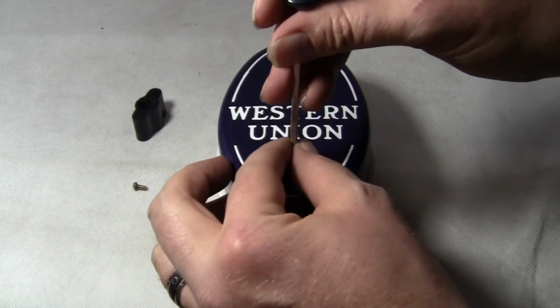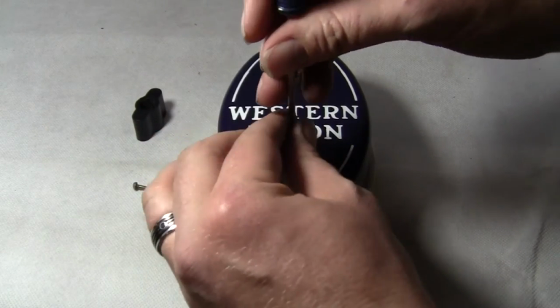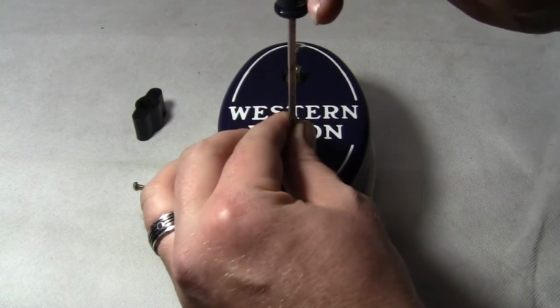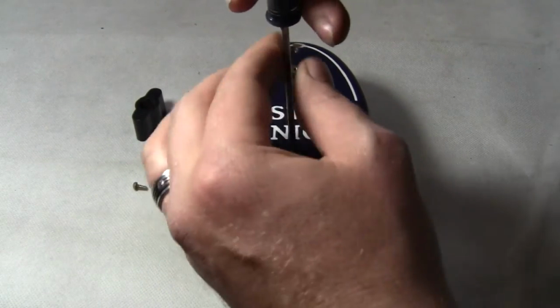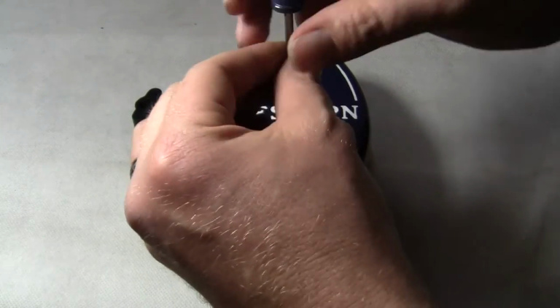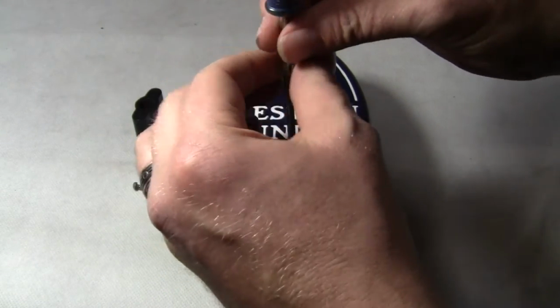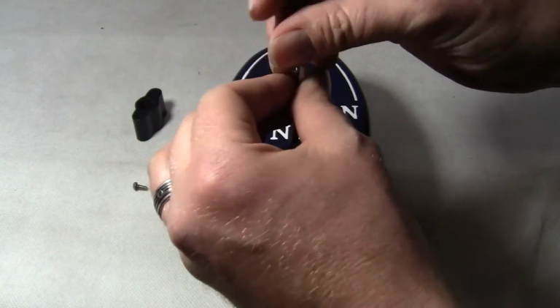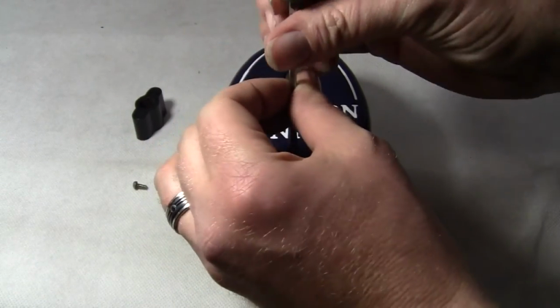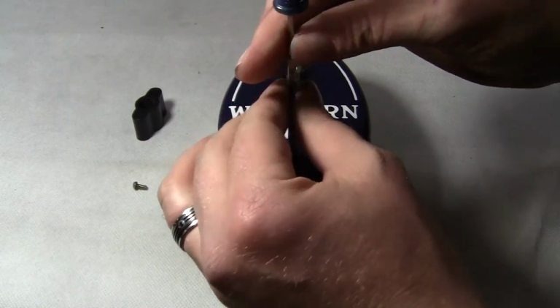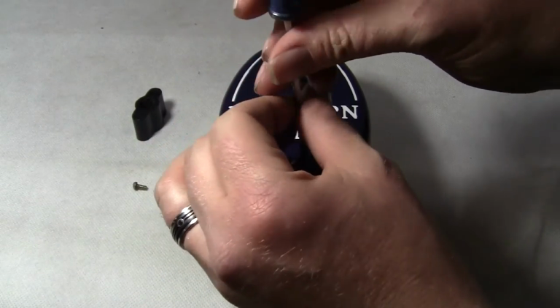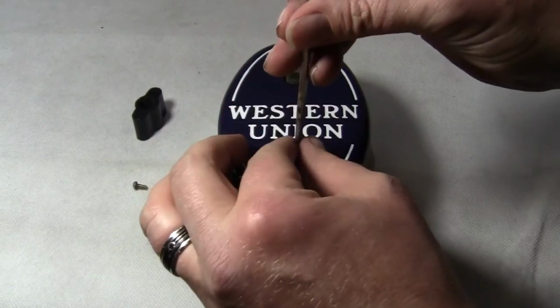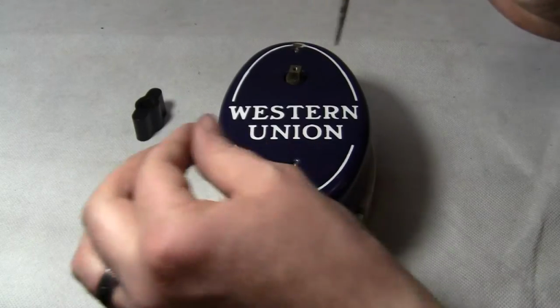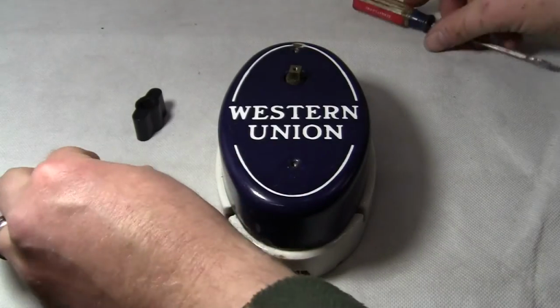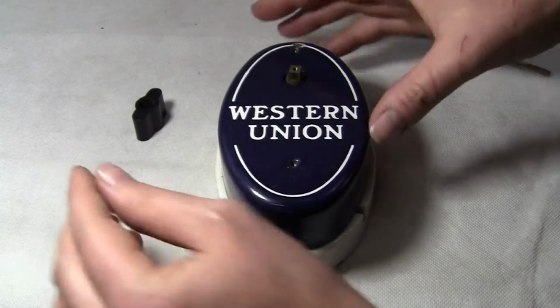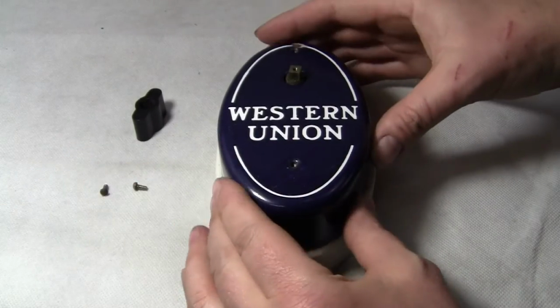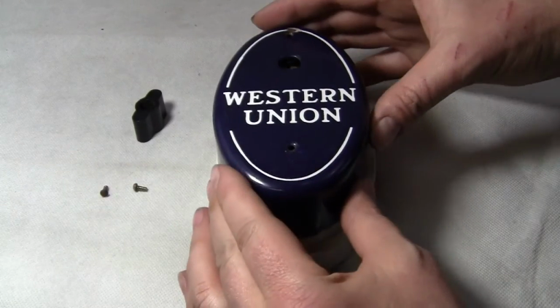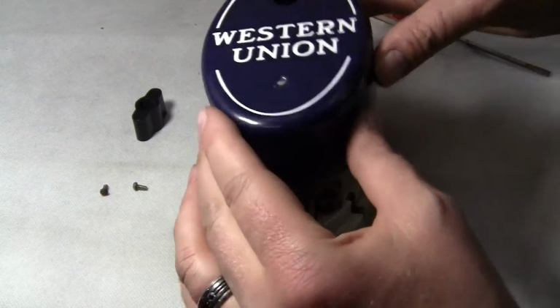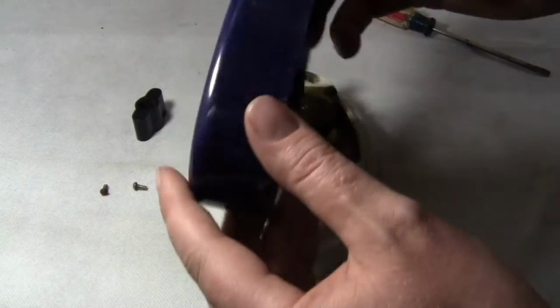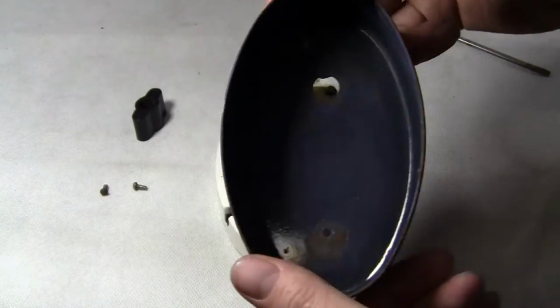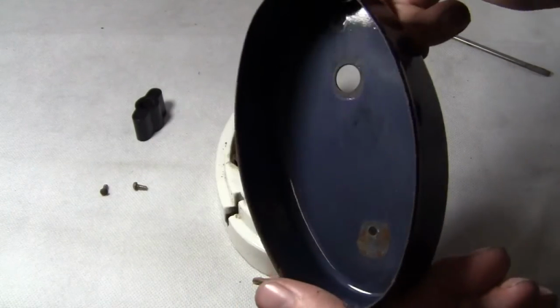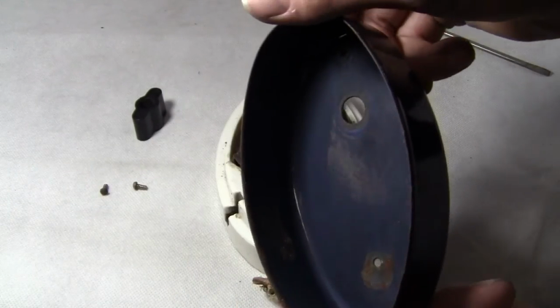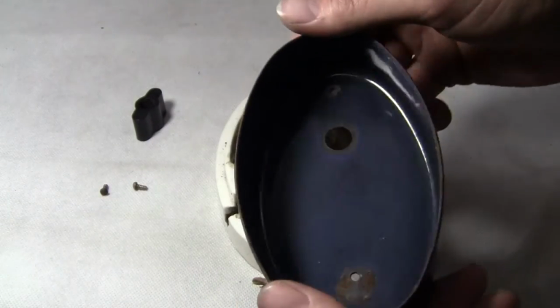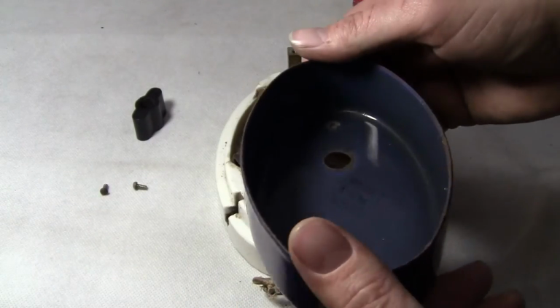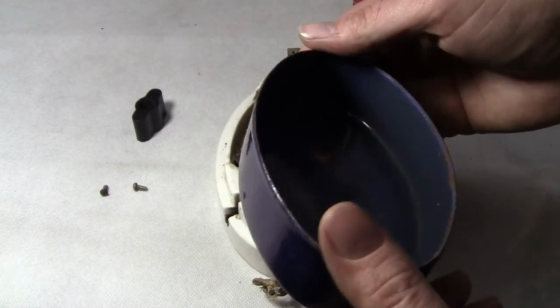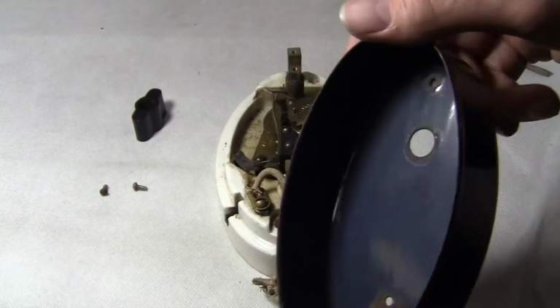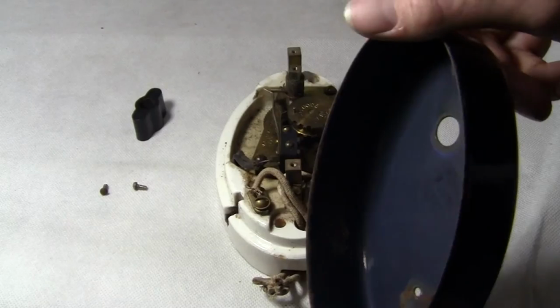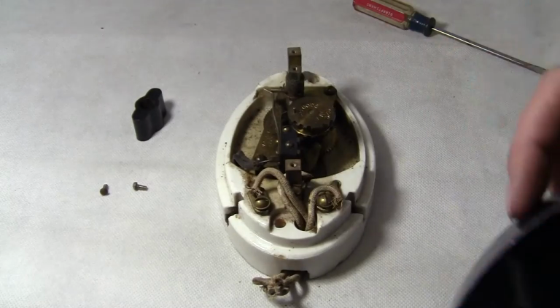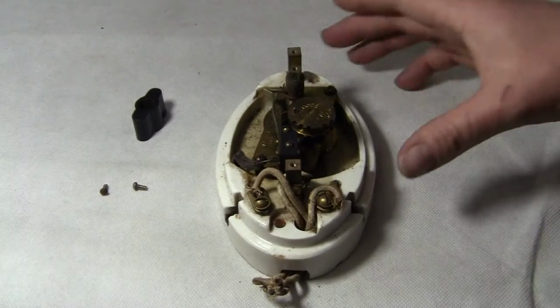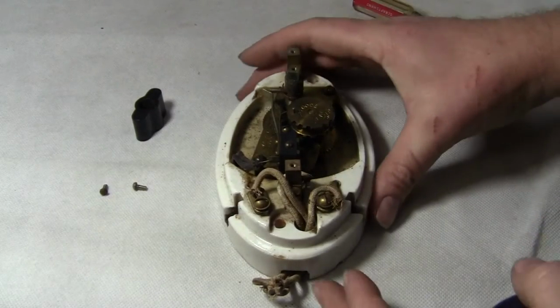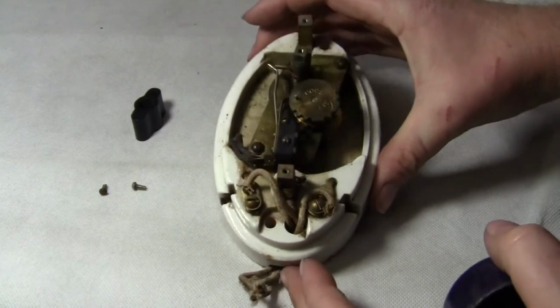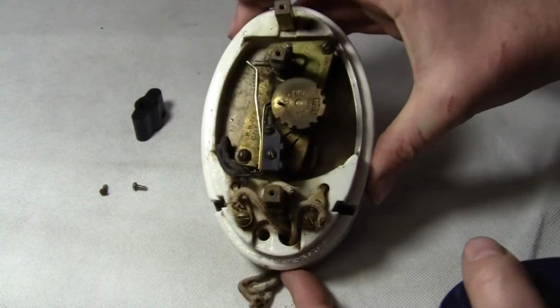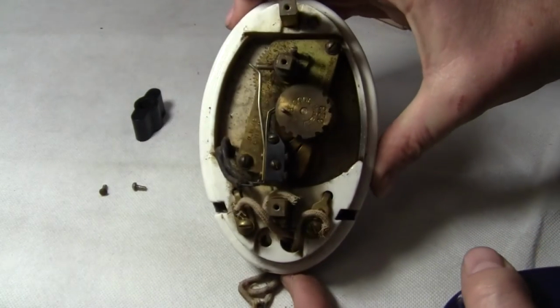Unscrew the bottom screw, take that off, and then we take the cover off. Beautiful condition — excellent. And there's all the electronics inside.